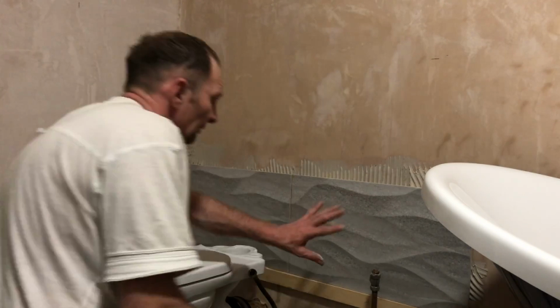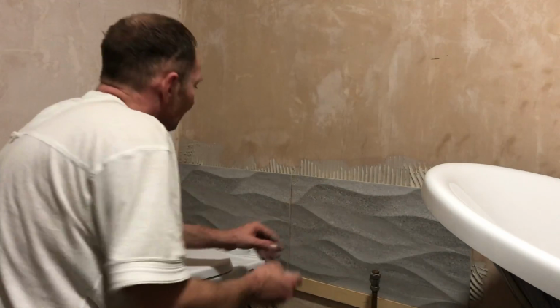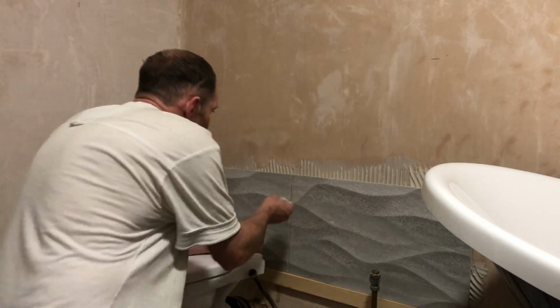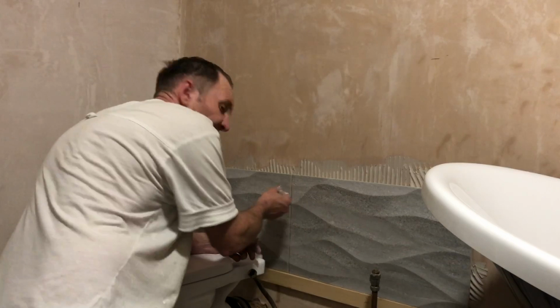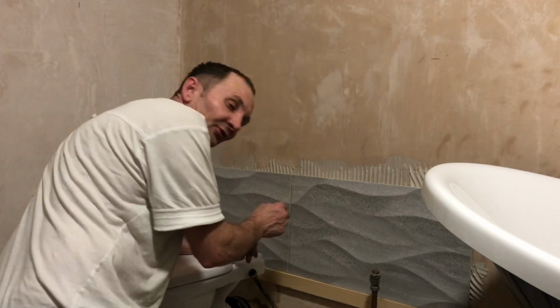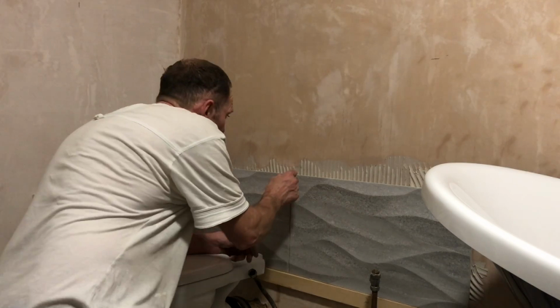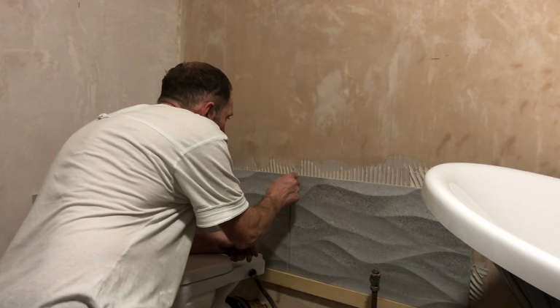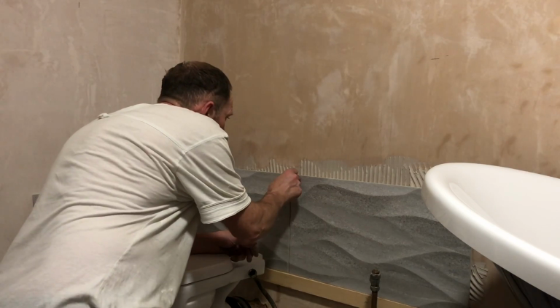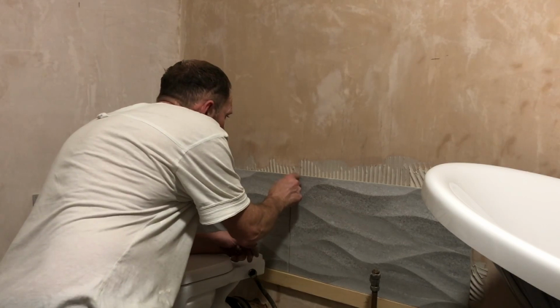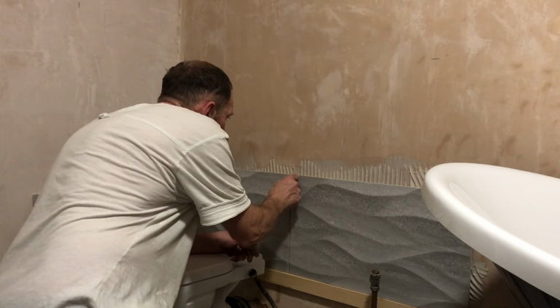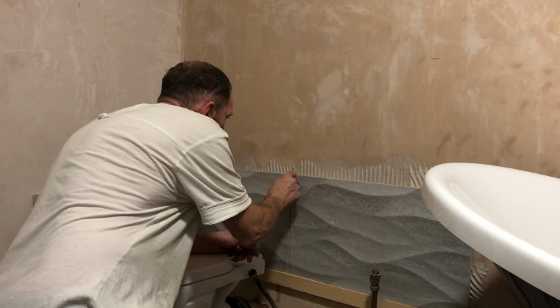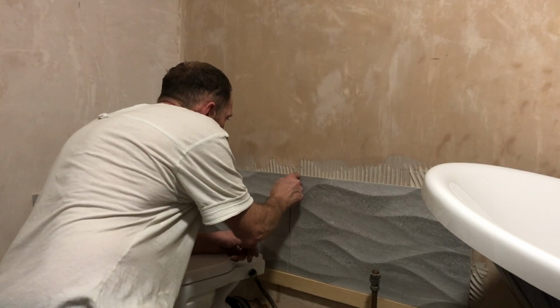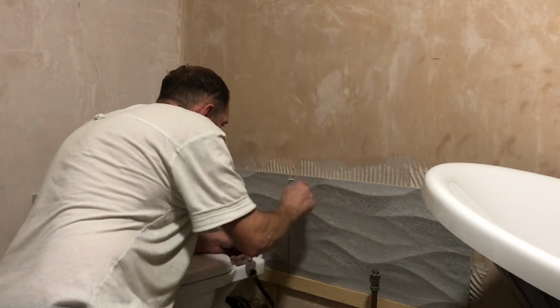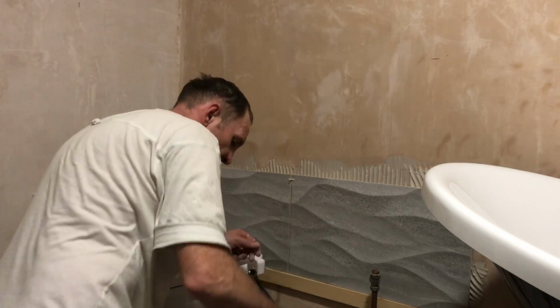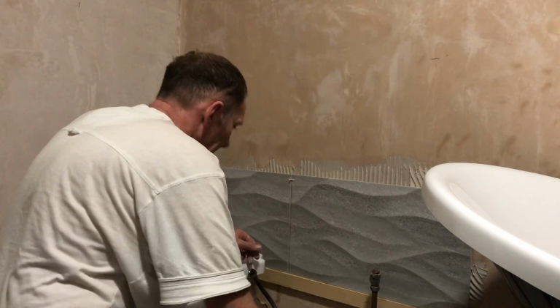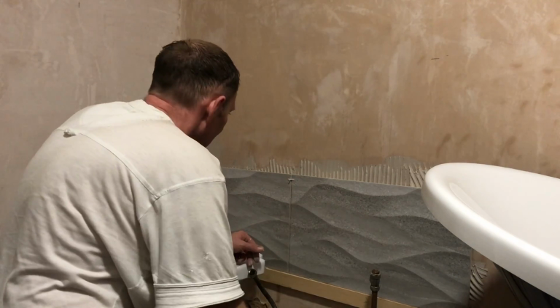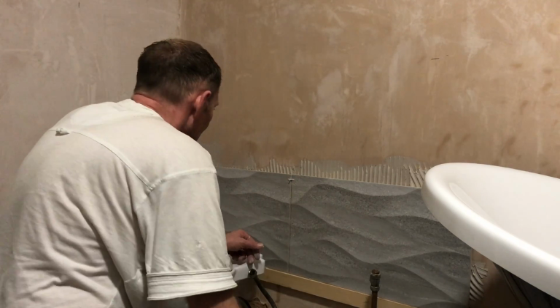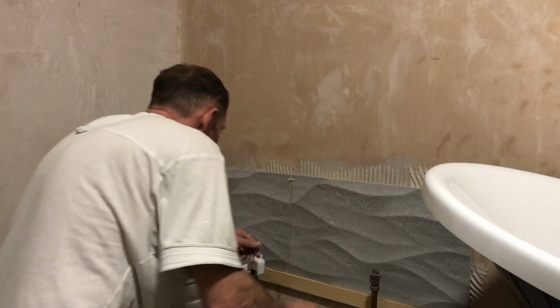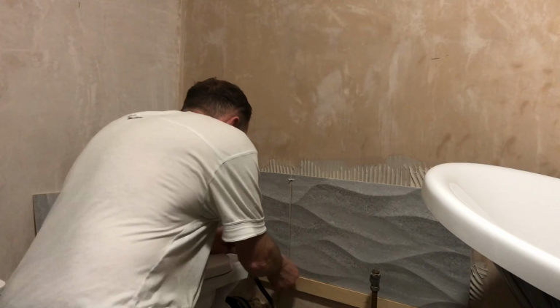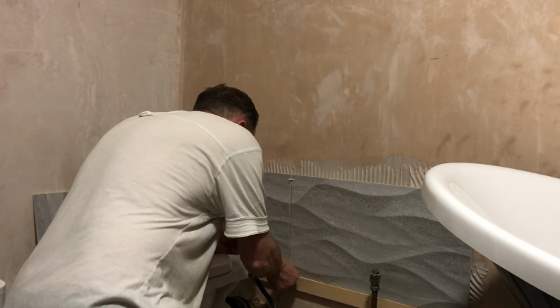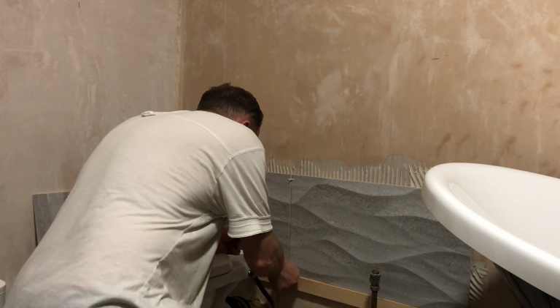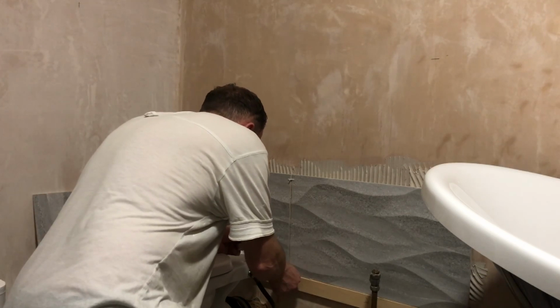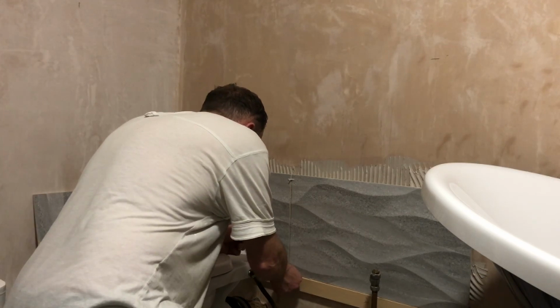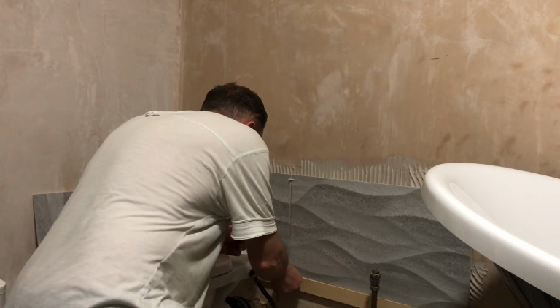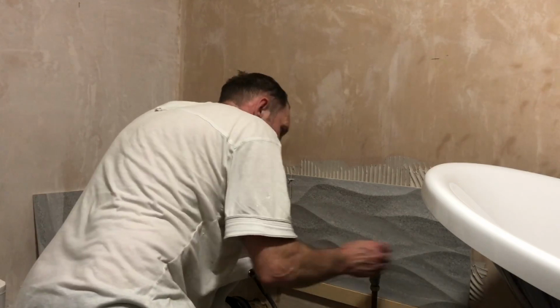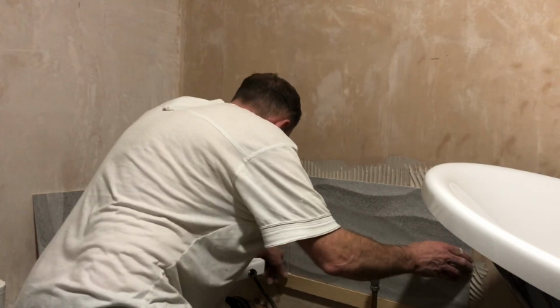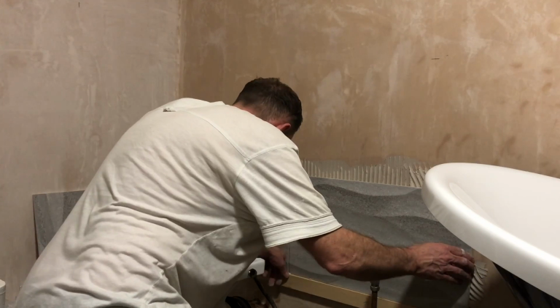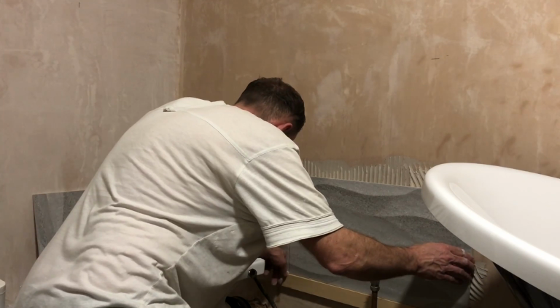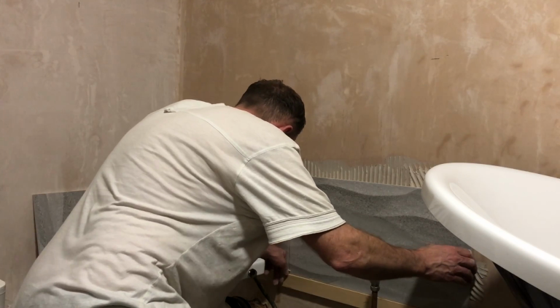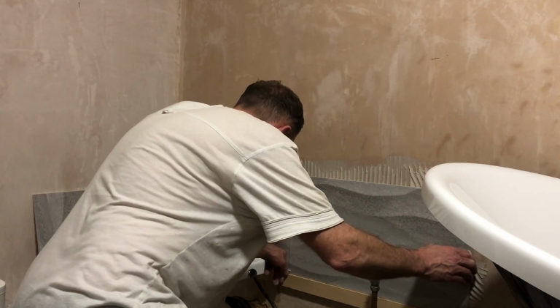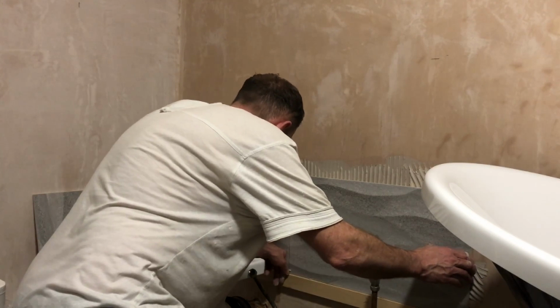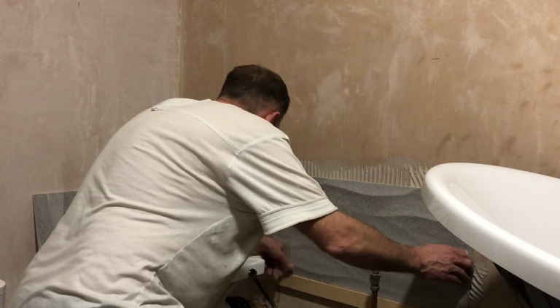Tile's on — just make sure you put spacers in. Push it up.